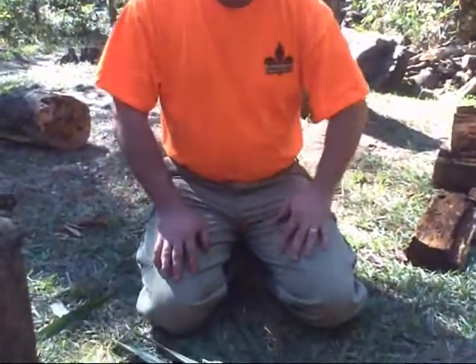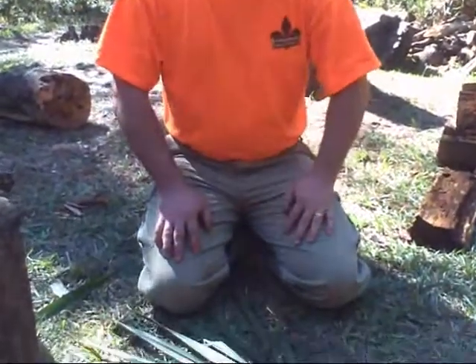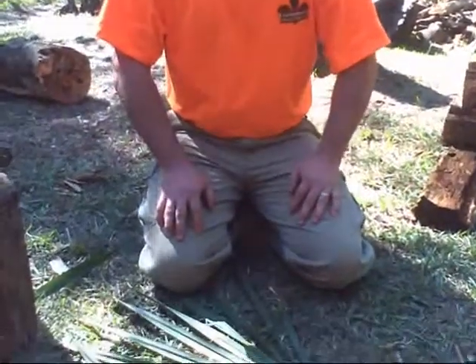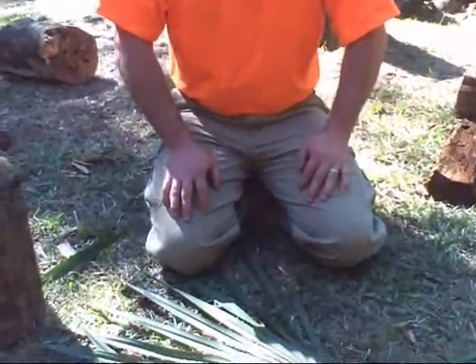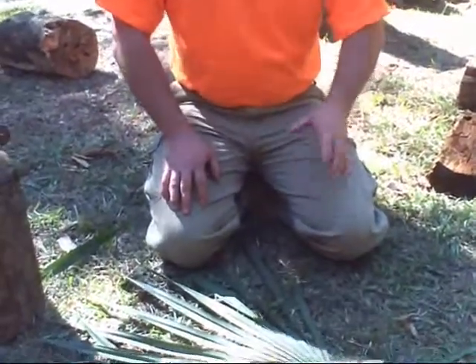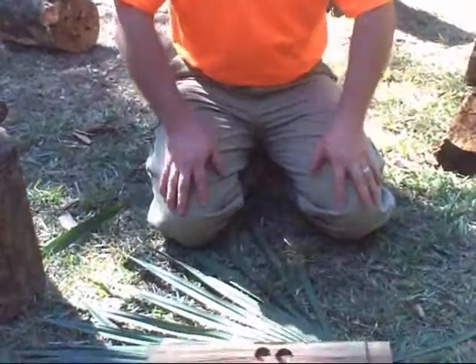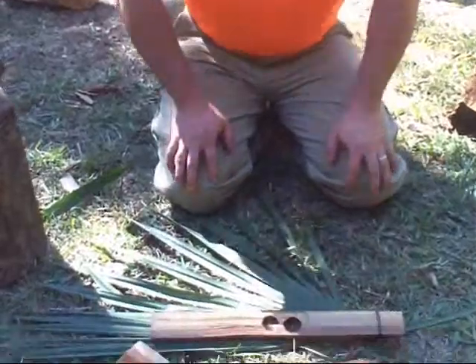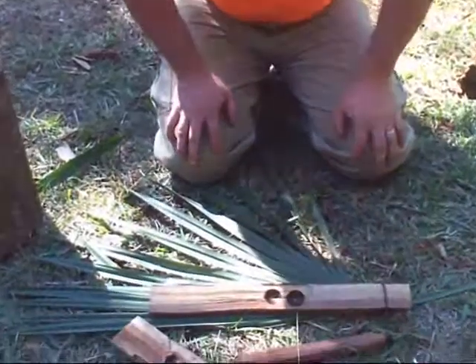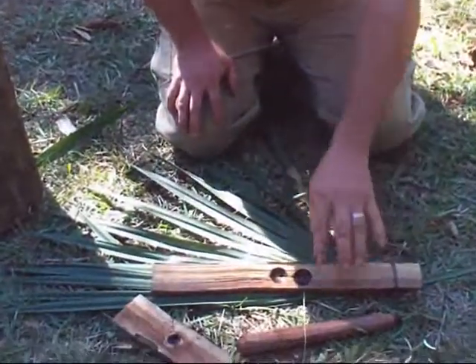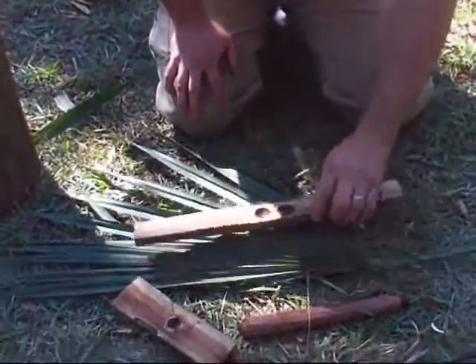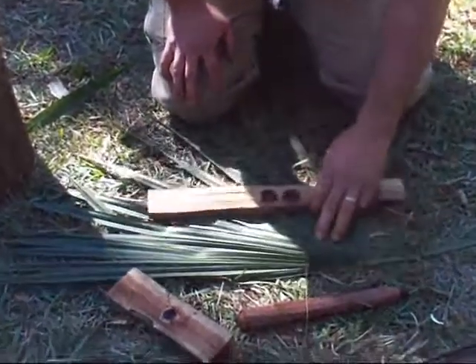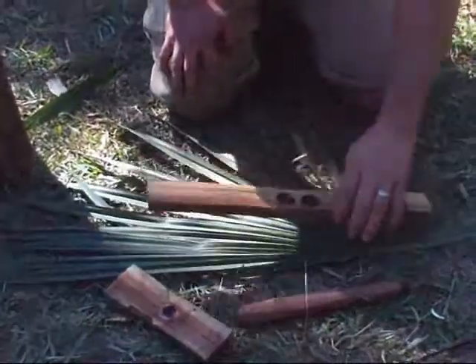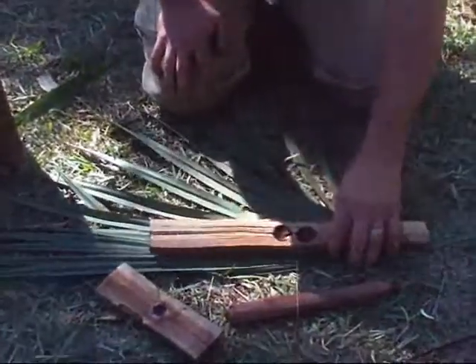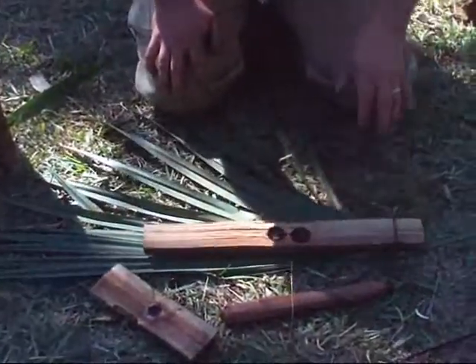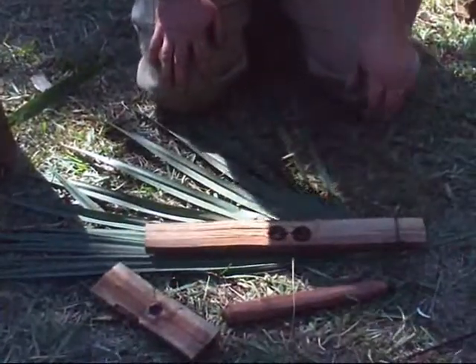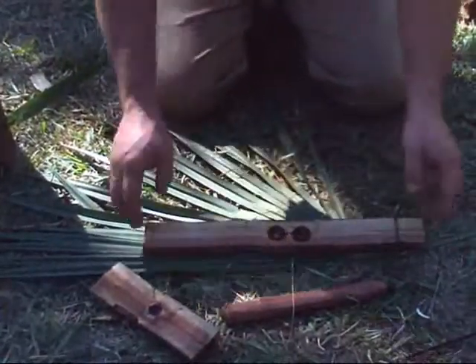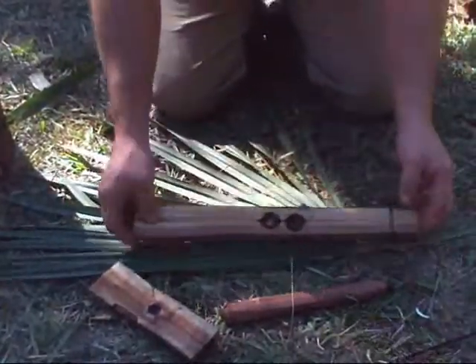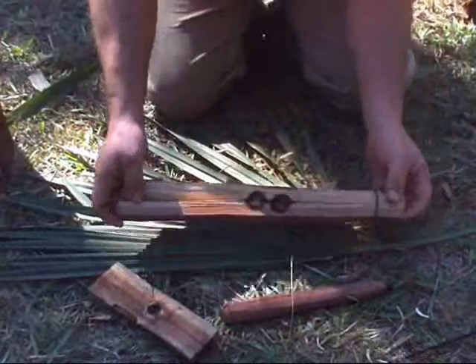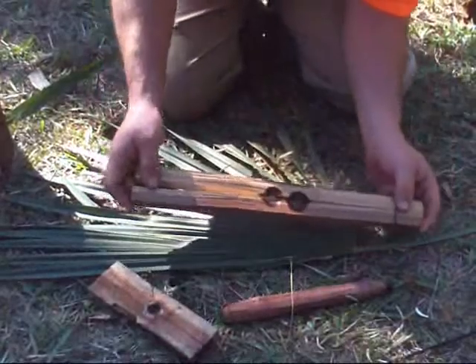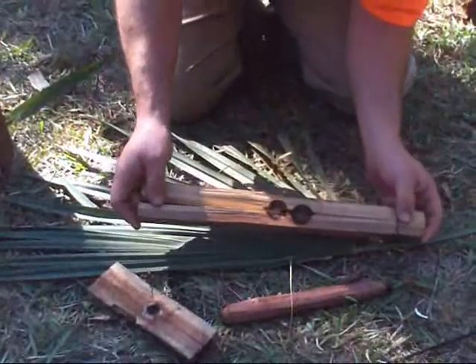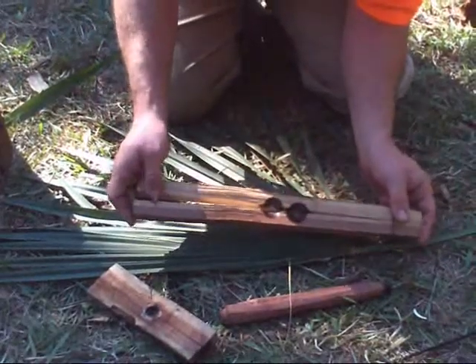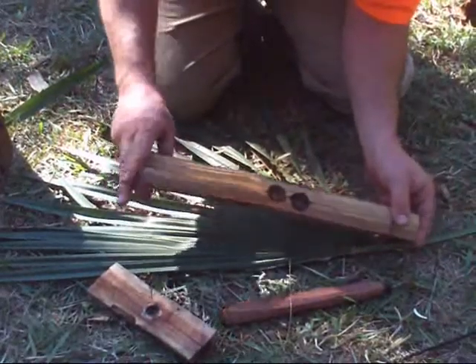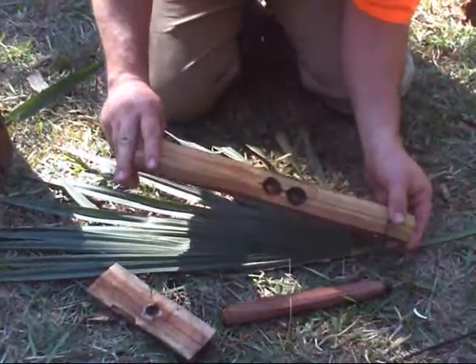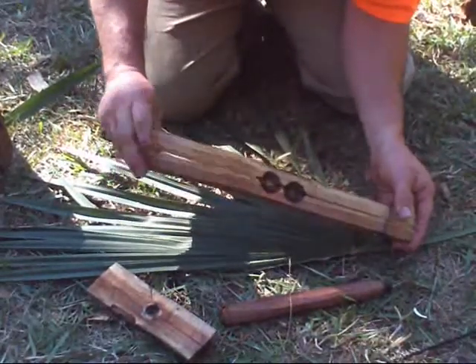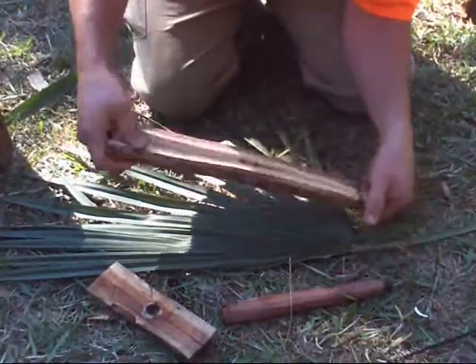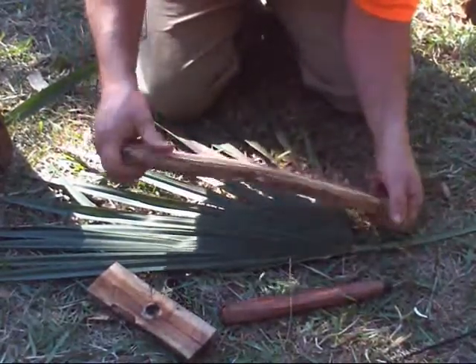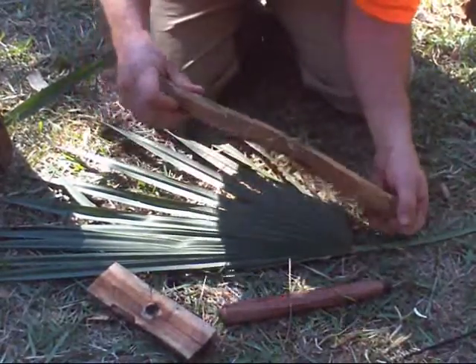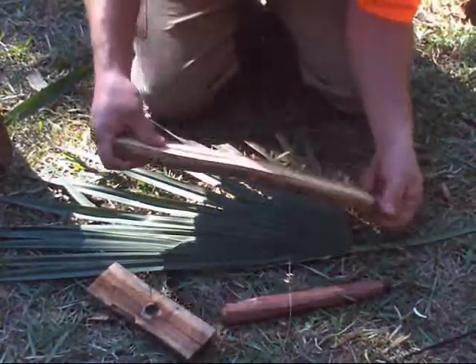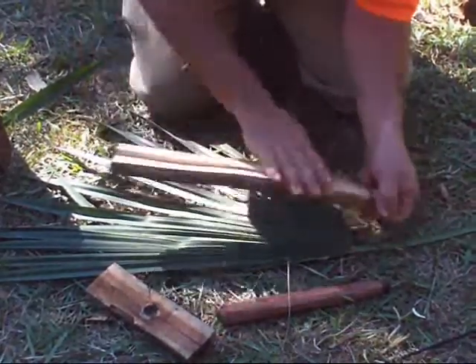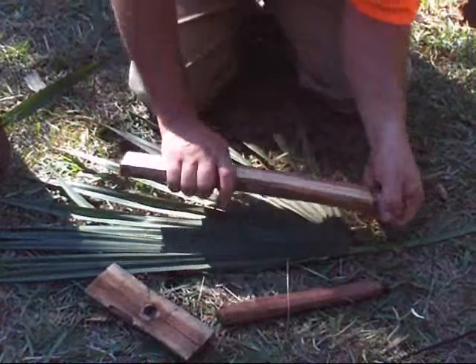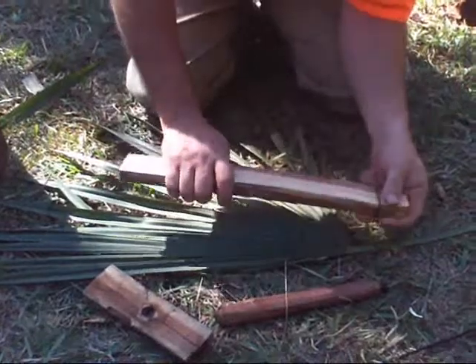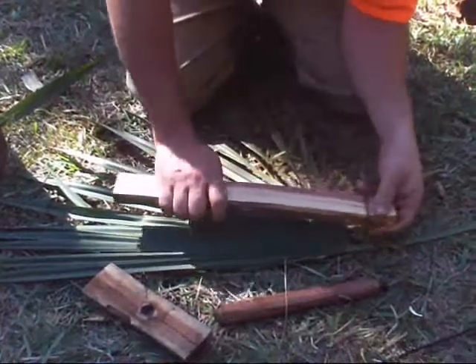You can see the camera's moving down now — it's going to show you a view of all the parts together. We're going to use palmetto underneath to catch our coal. Right here you can see I've already used this one twice. All I'm going to do is flip to the other side so you've got a good clean view of it.